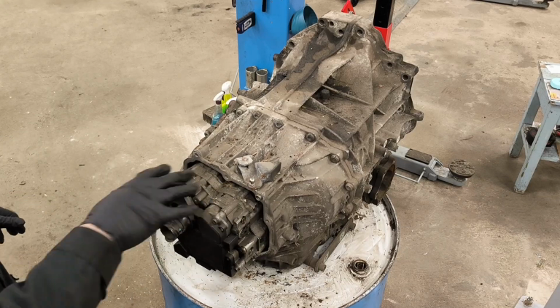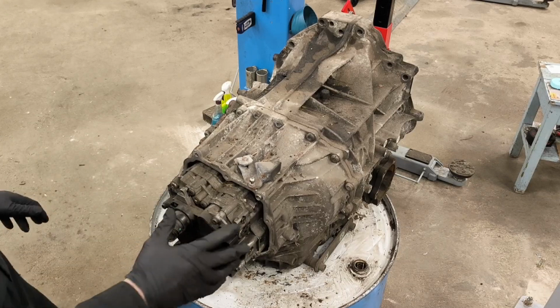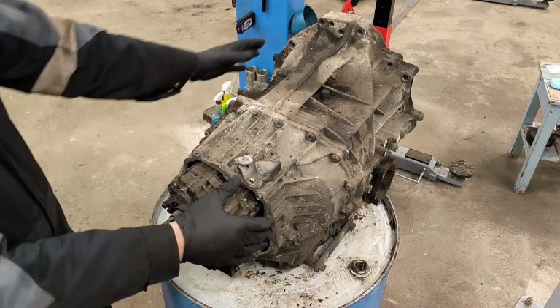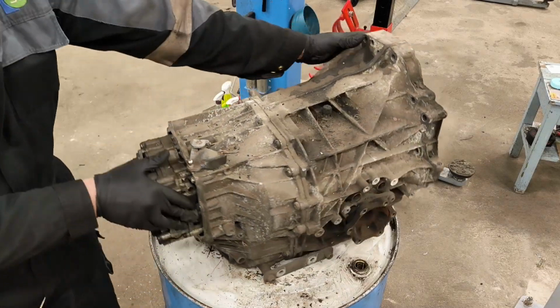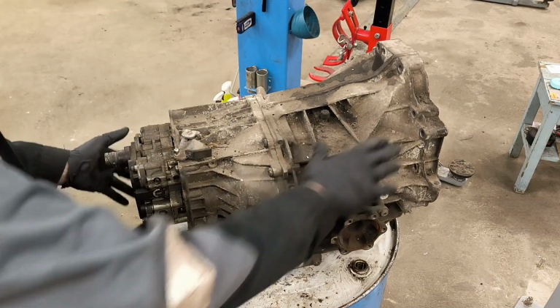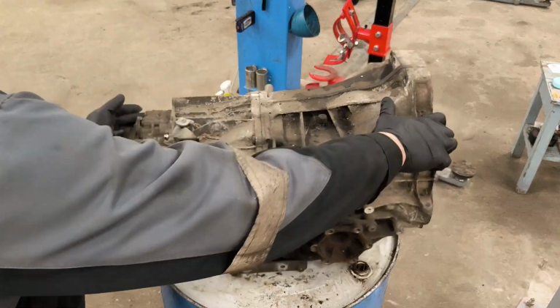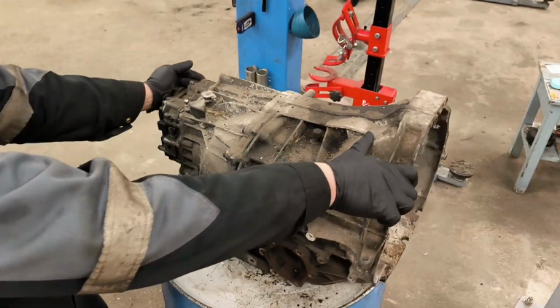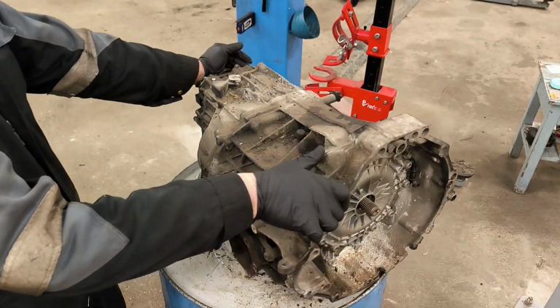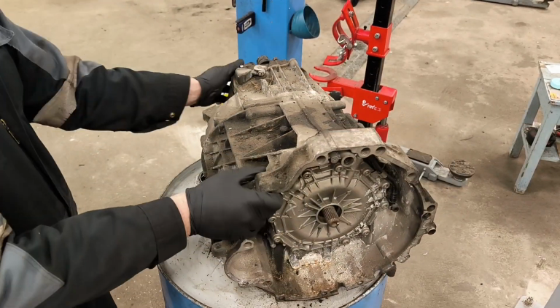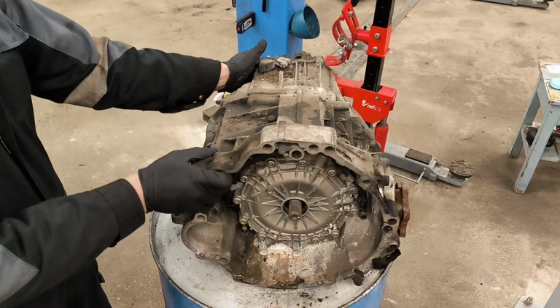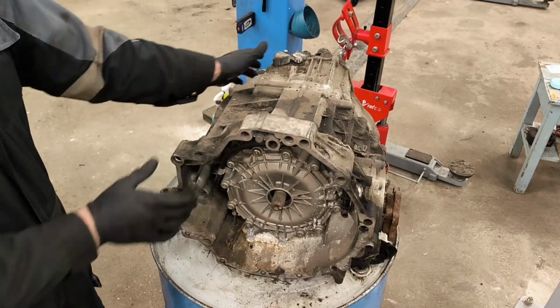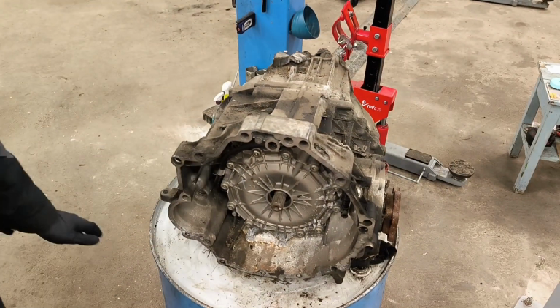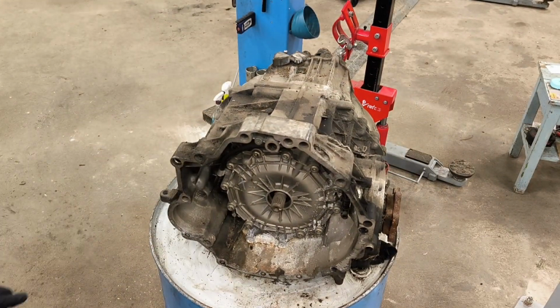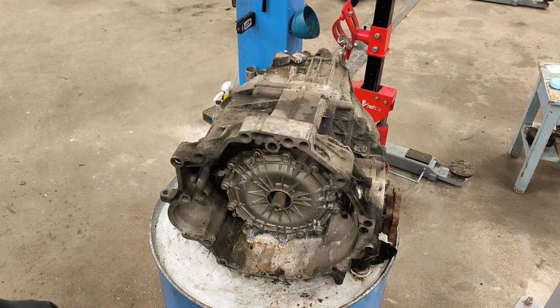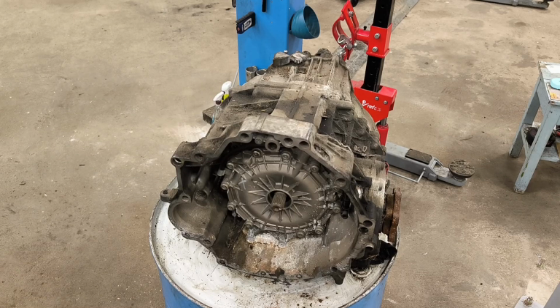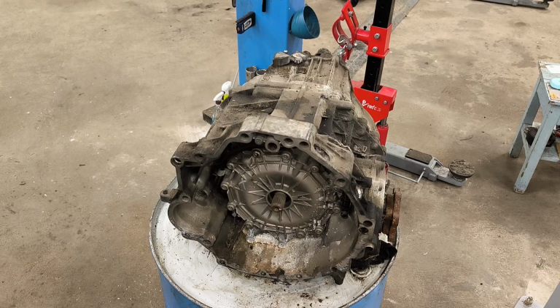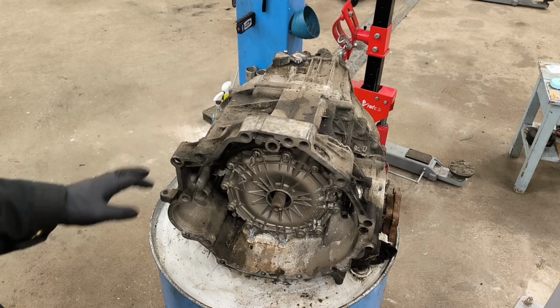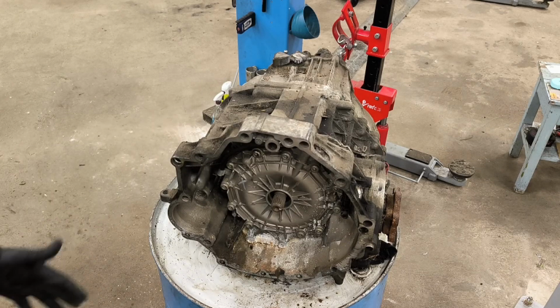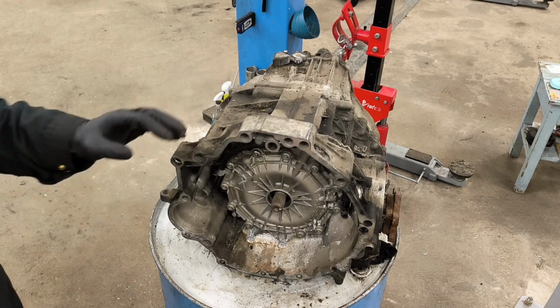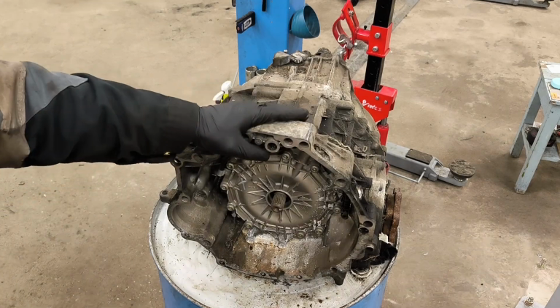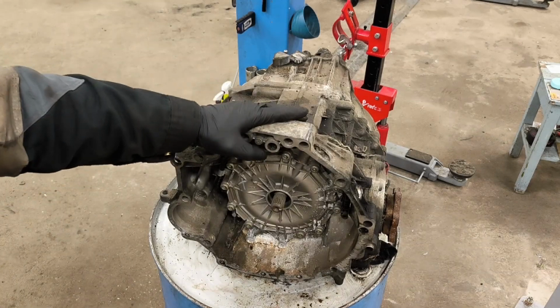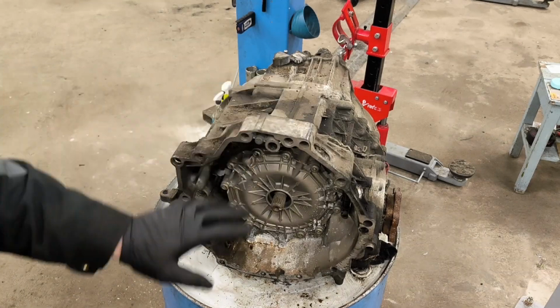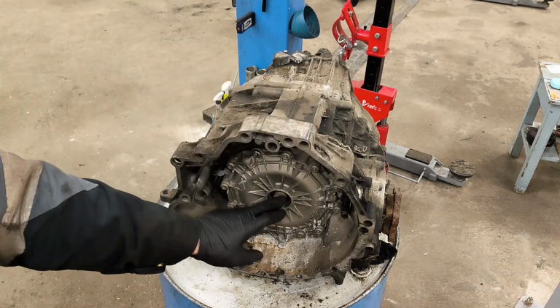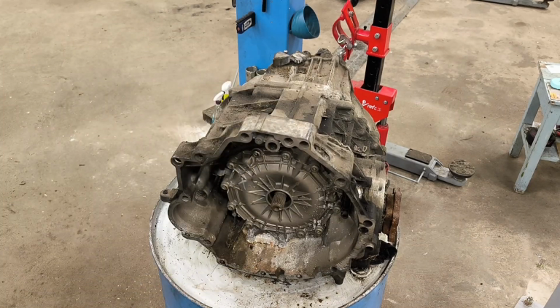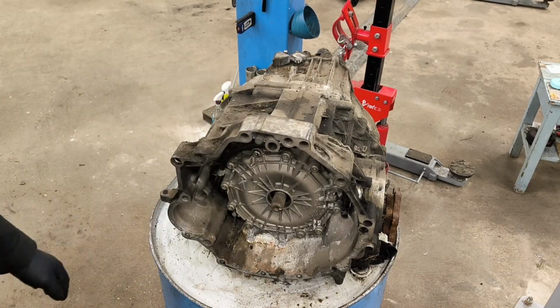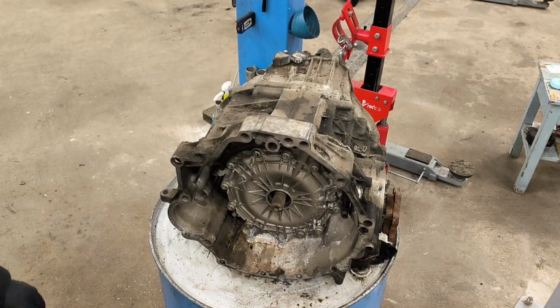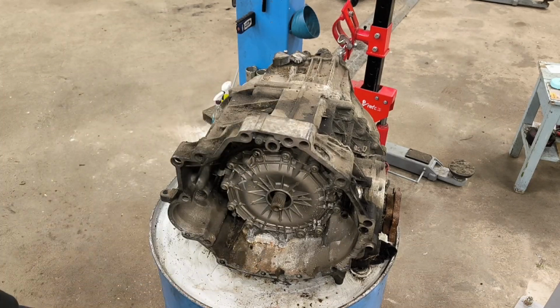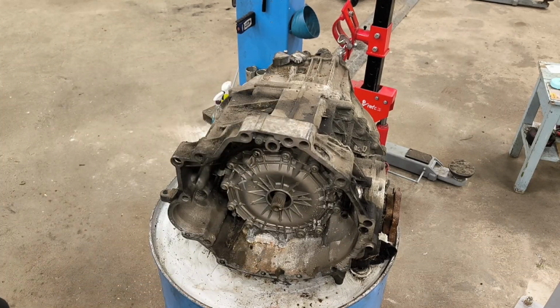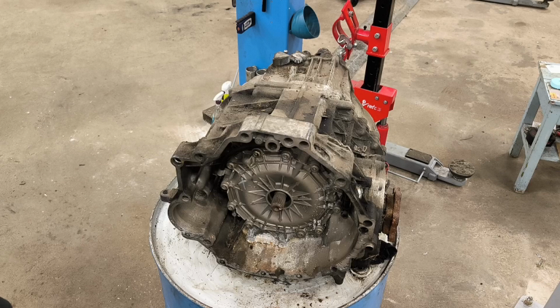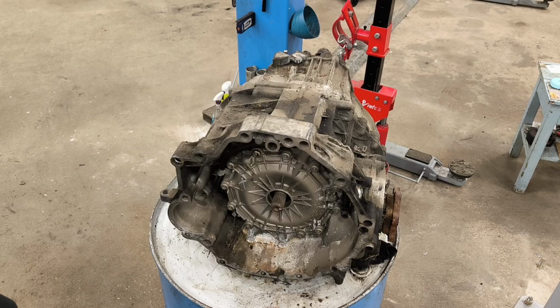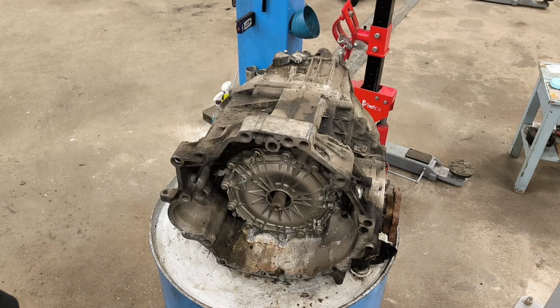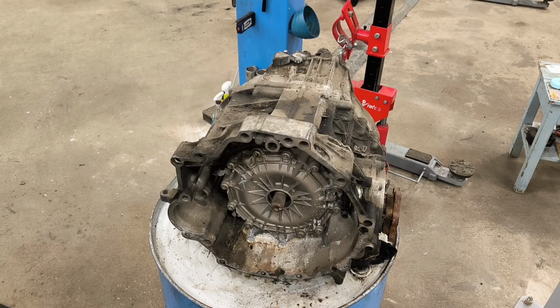This cover is missing so we are gonna start with full dismantle of Audi Multitronic gearbox. This is from a 3L TDI 2008 diesel engine.